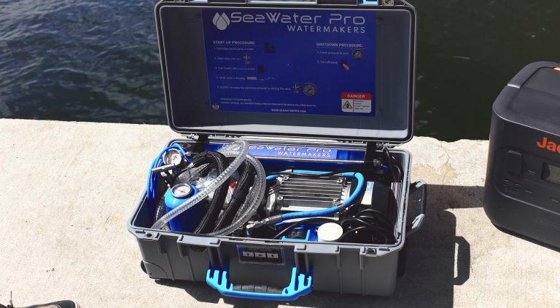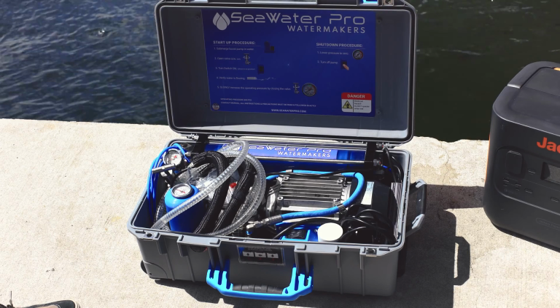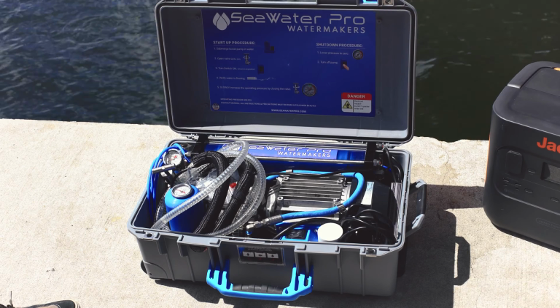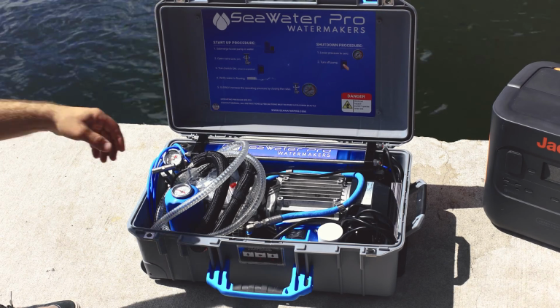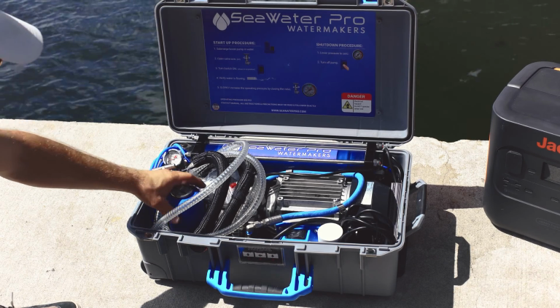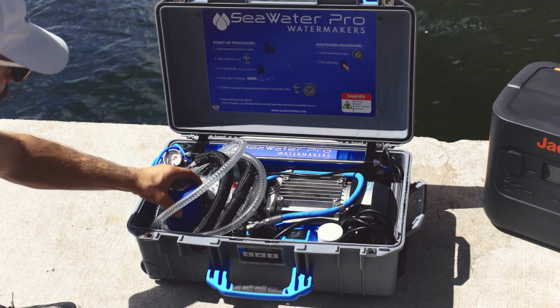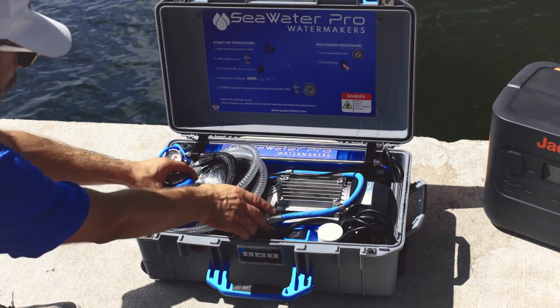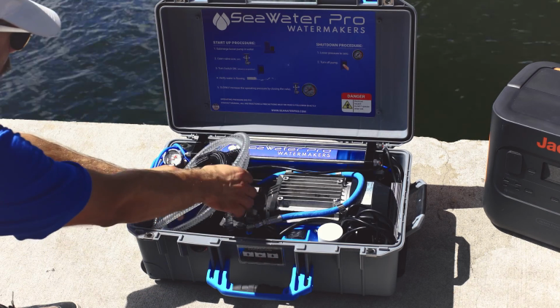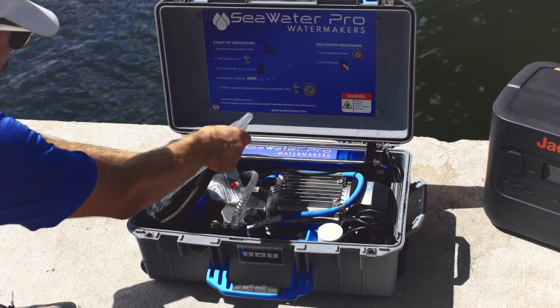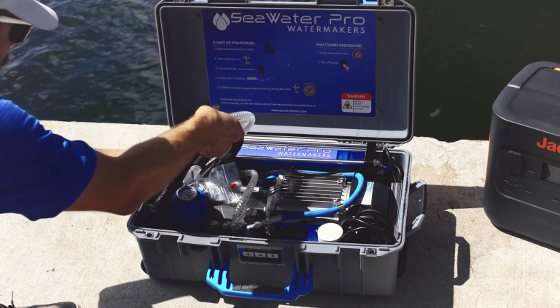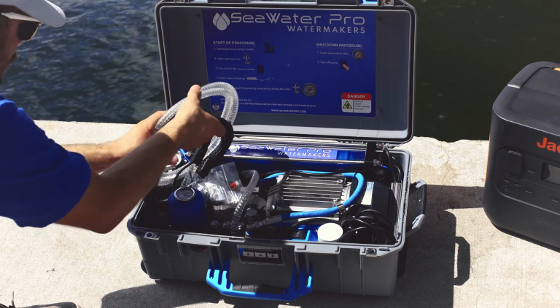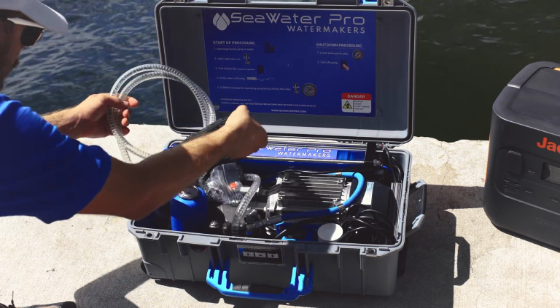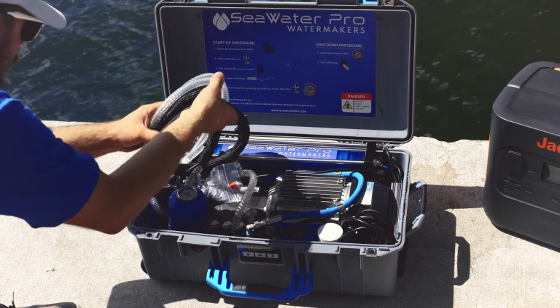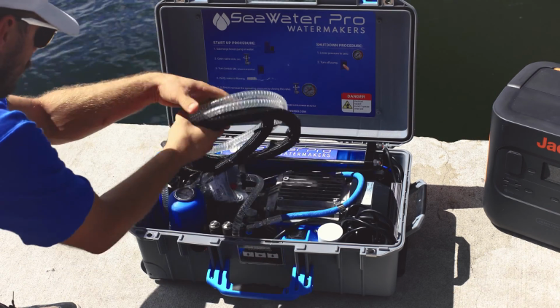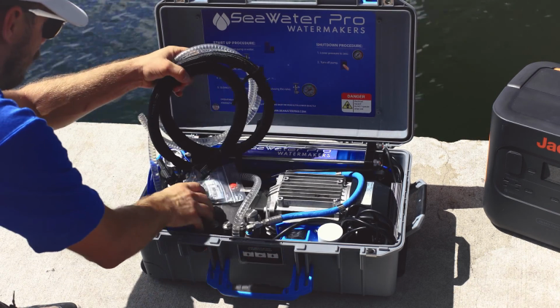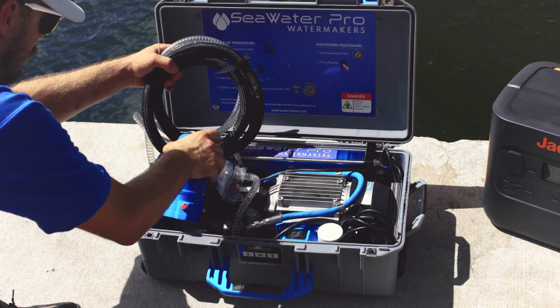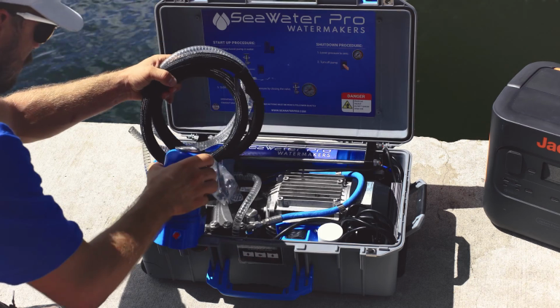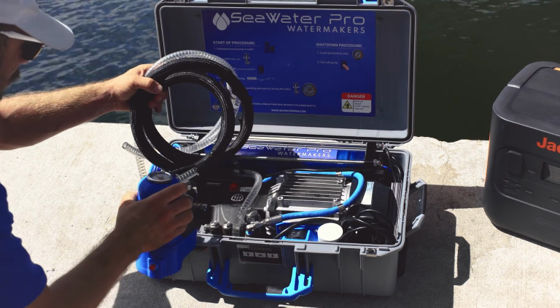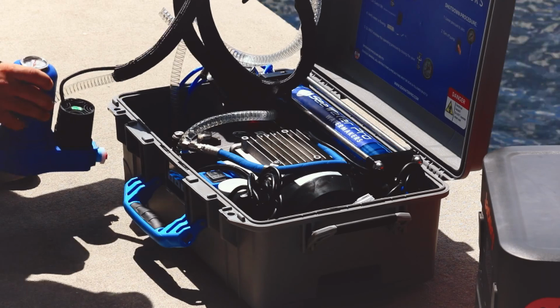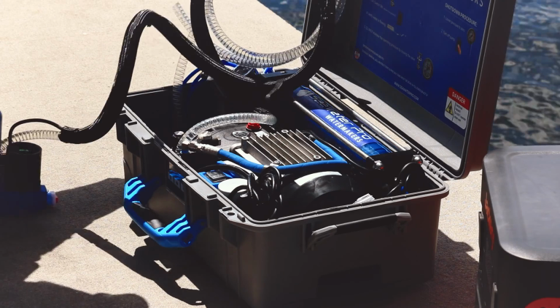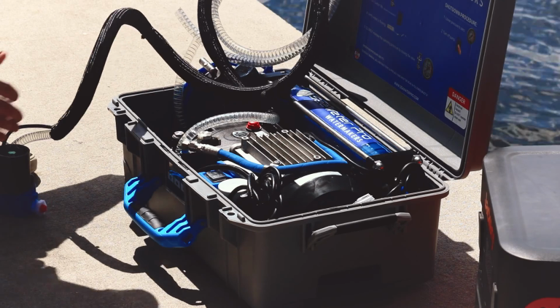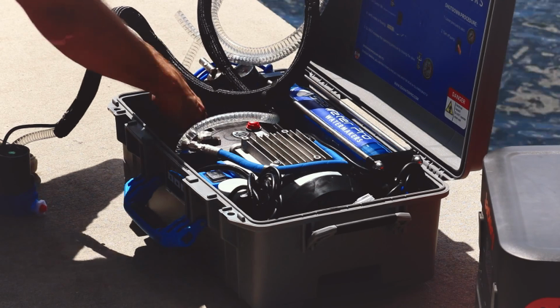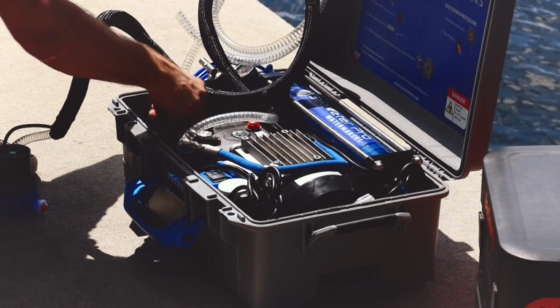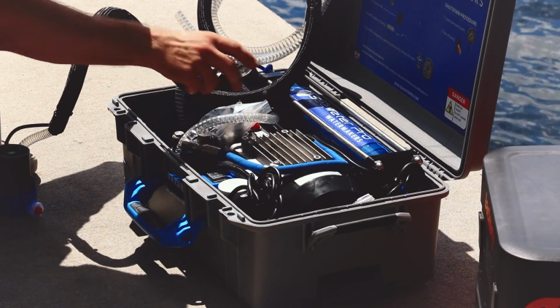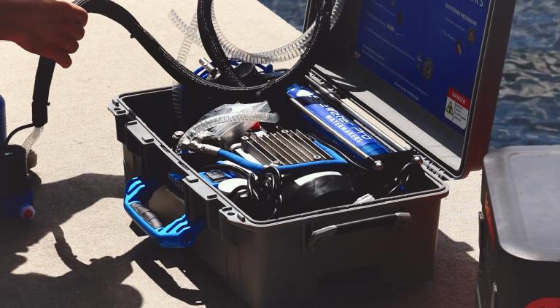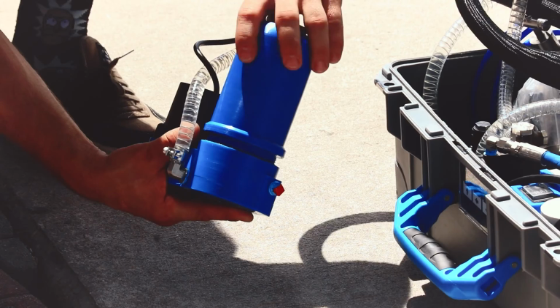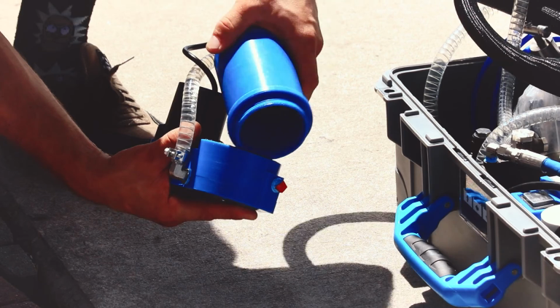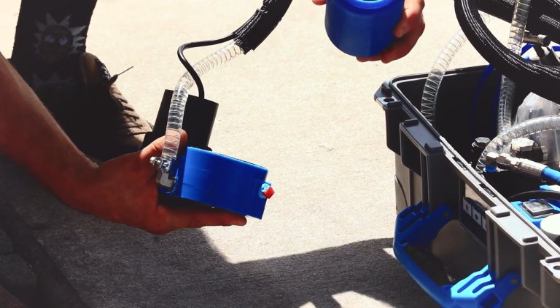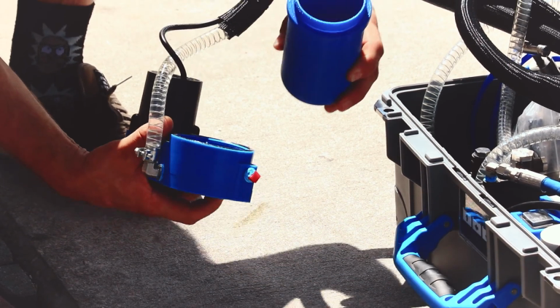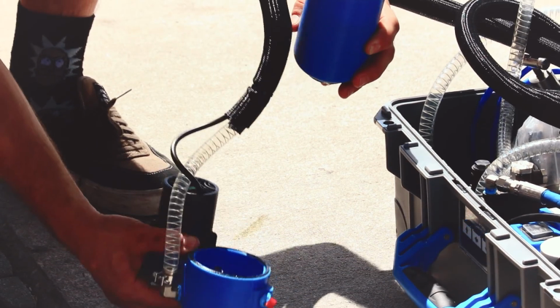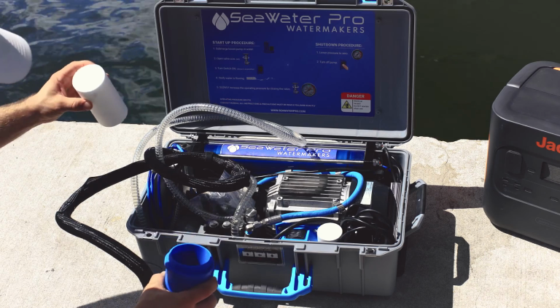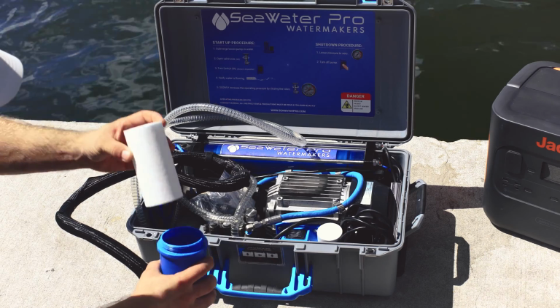Underneath the case cover you will discover the startup procedures for additional guidance. First we will take out the boost pump from the case. It has a built-in pressure gauge and stores the primary filter. Twist counterclockwise to open and insert the pump filter.